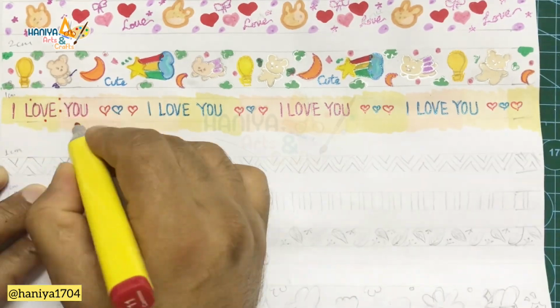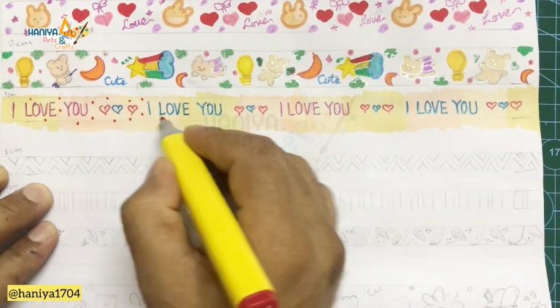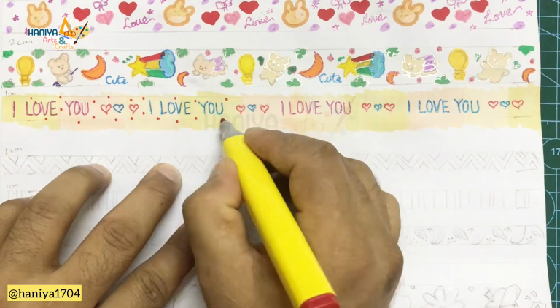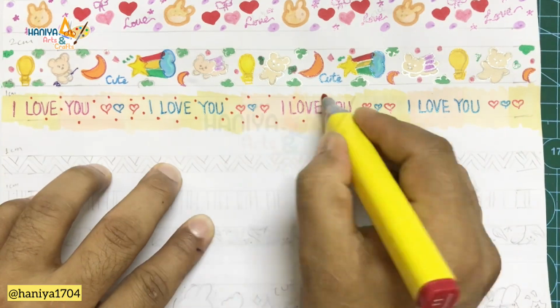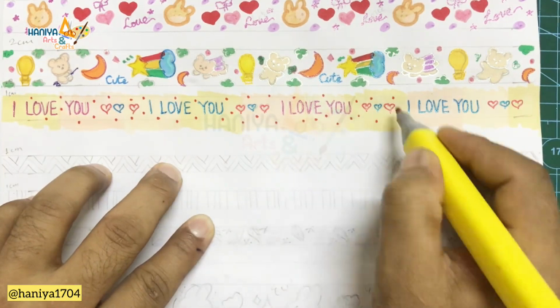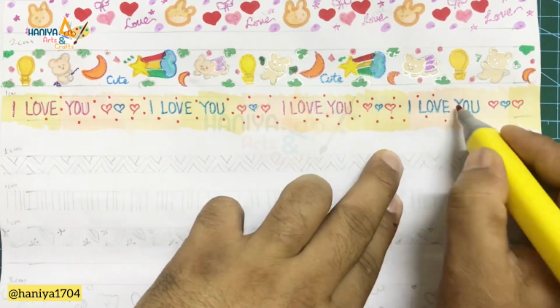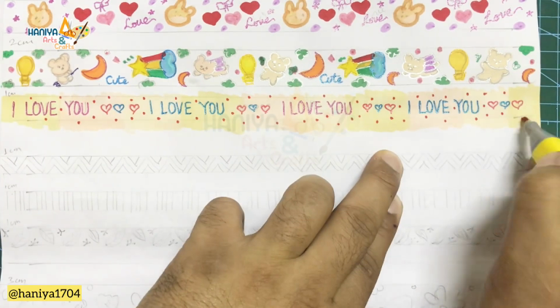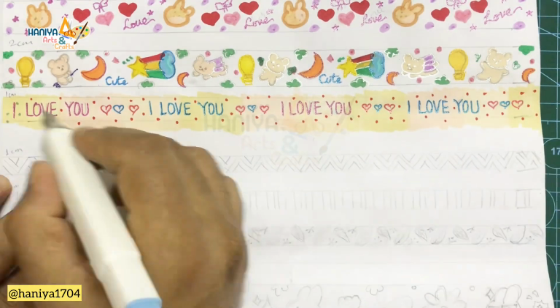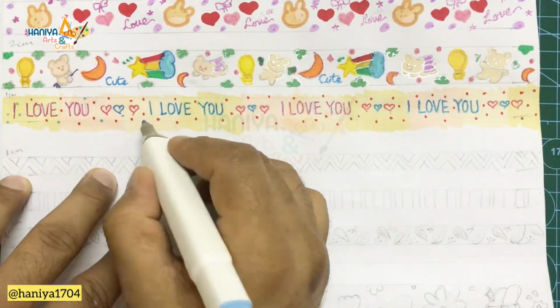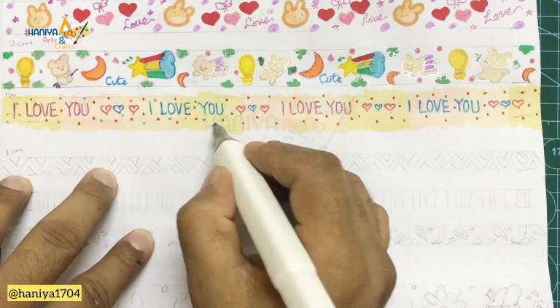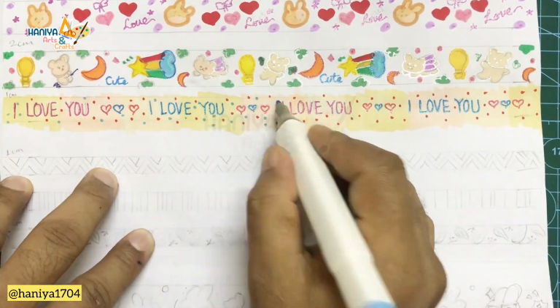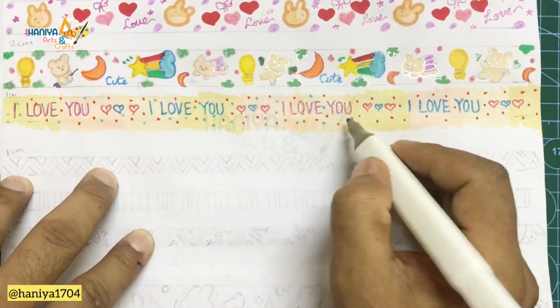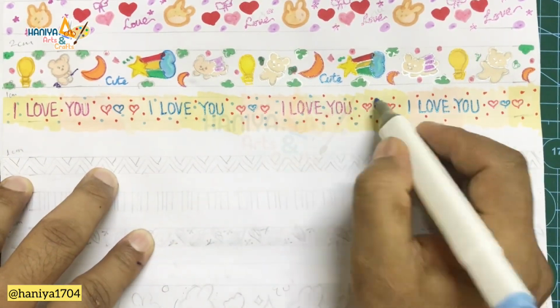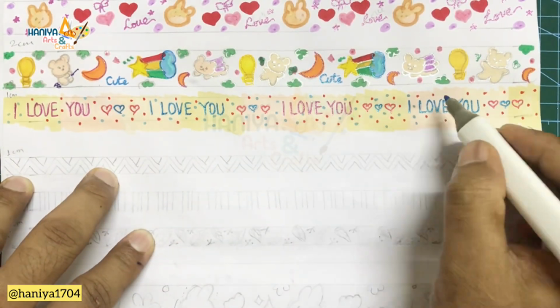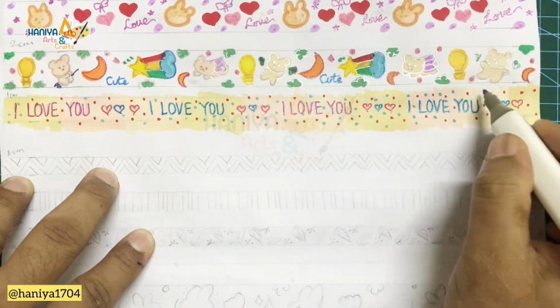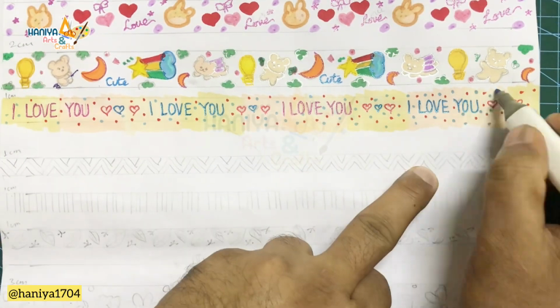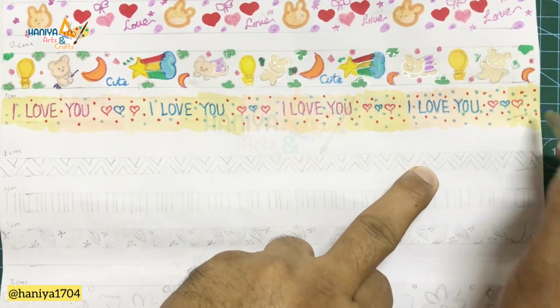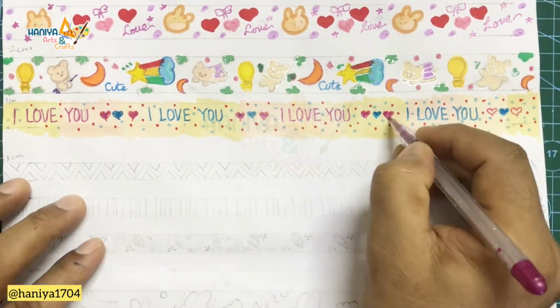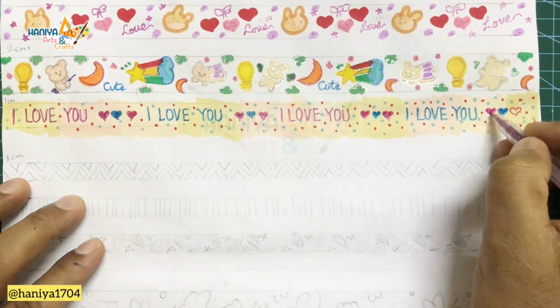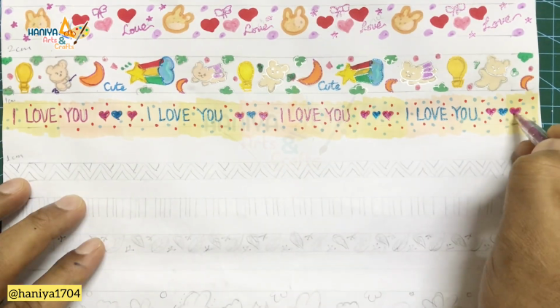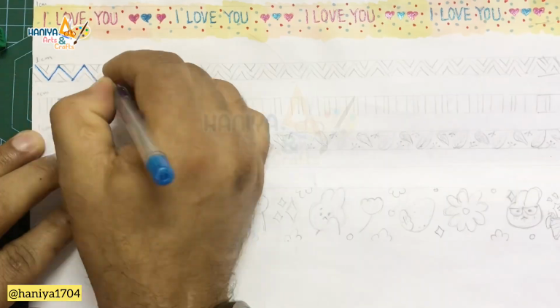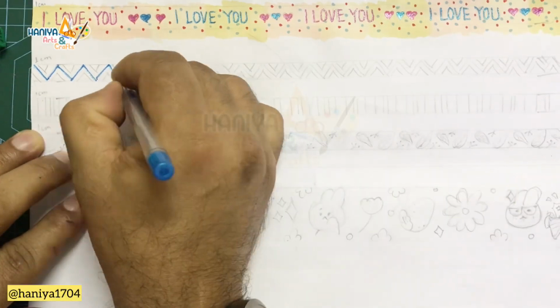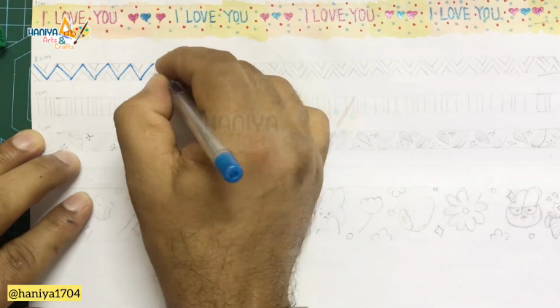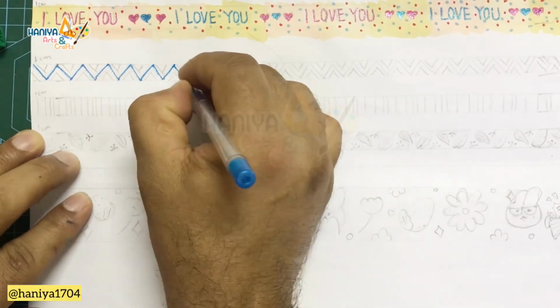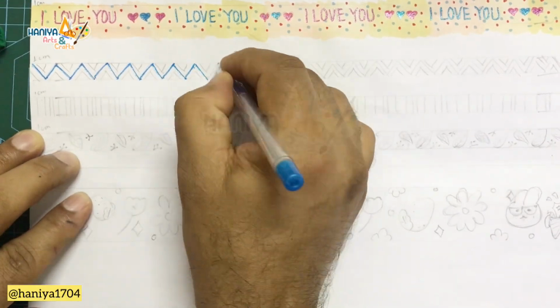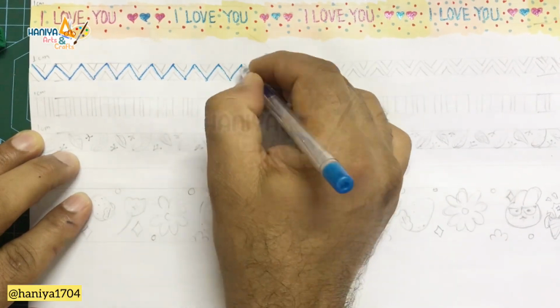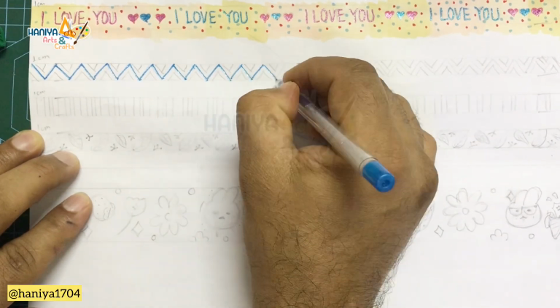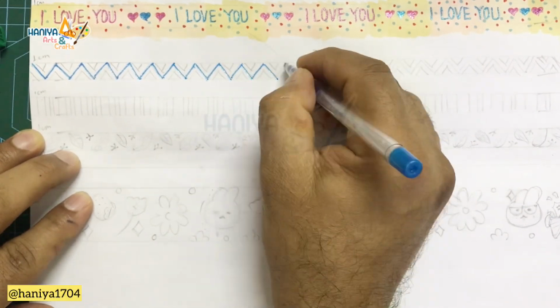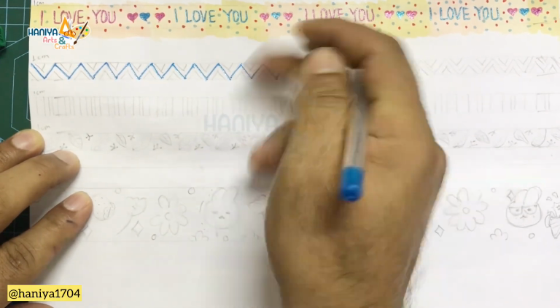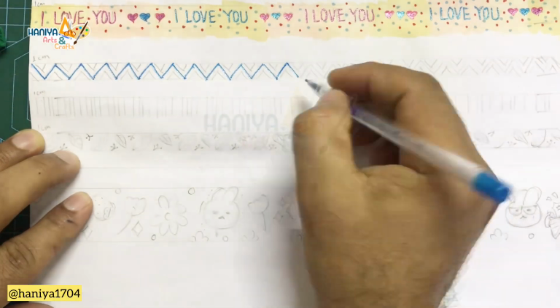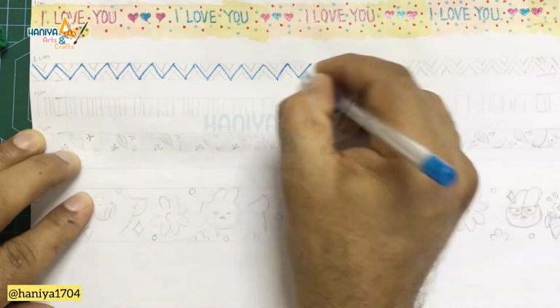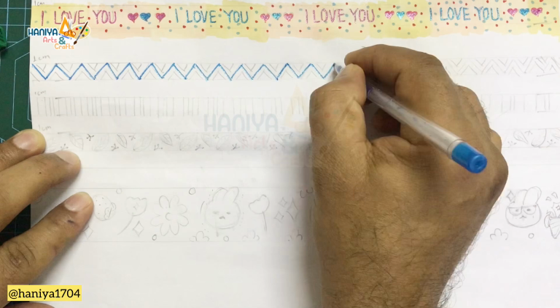So friends, after completing one sheet, you should record or photograph it so that you can easily use it in the future. Because you can't always recreate the same project with the same drawing — so record it so you can use it with any project.